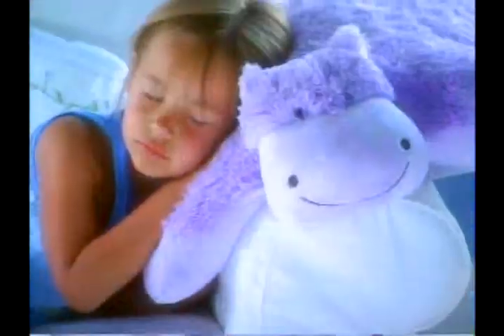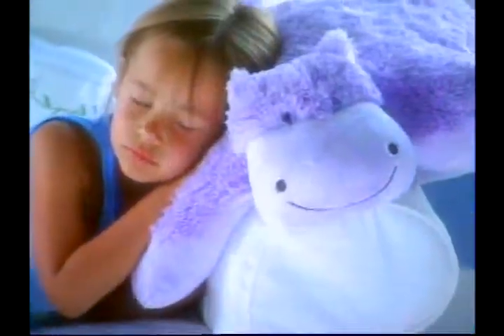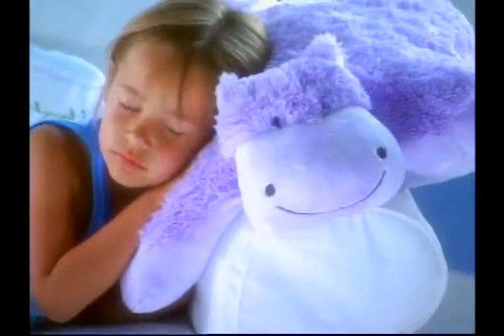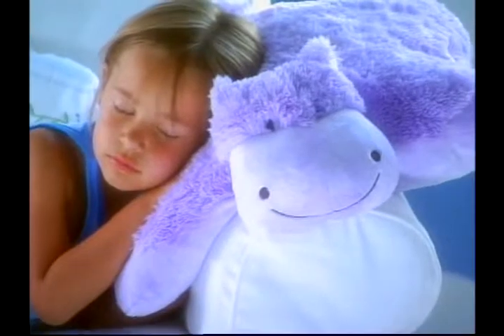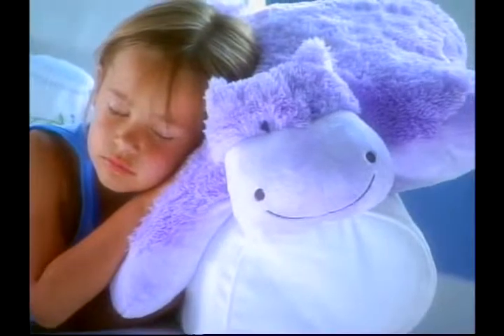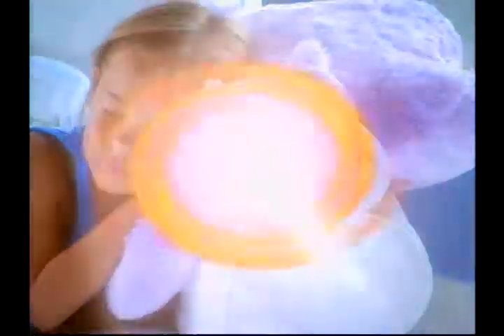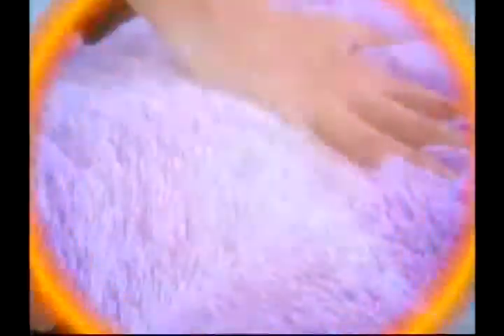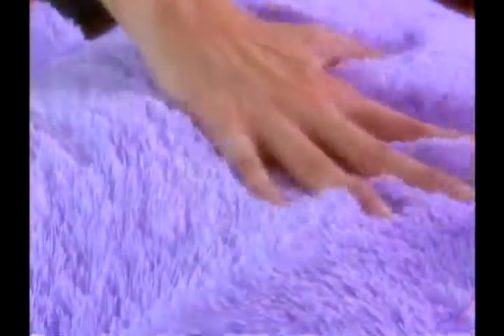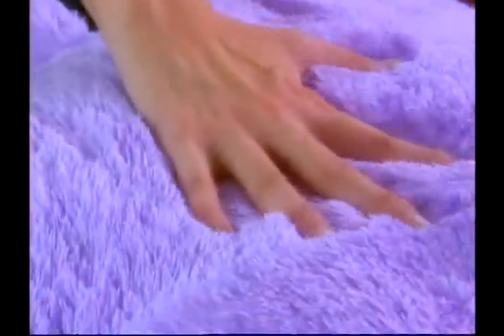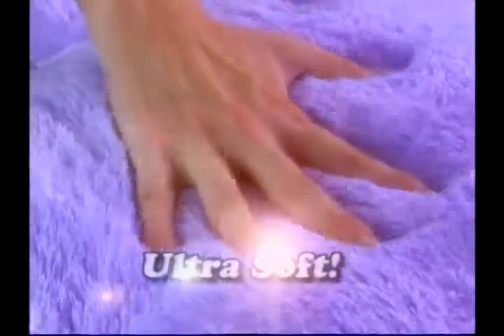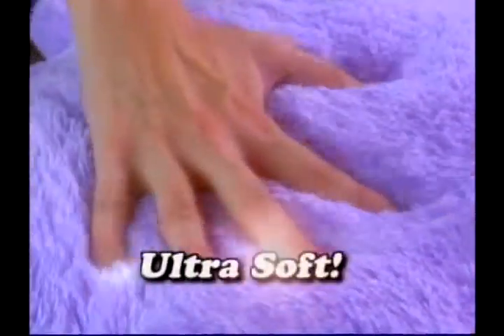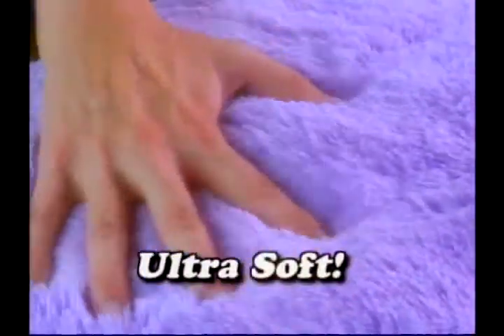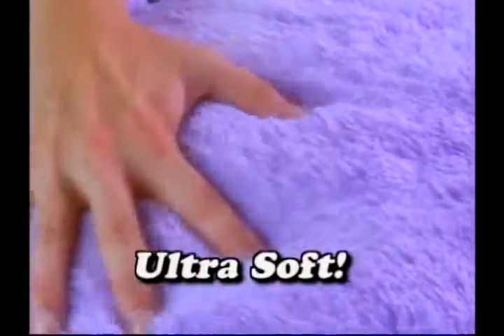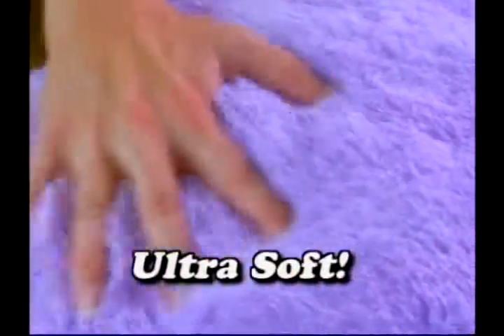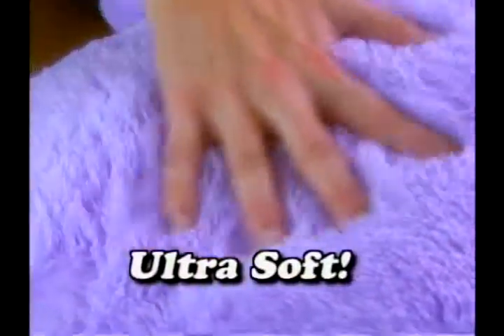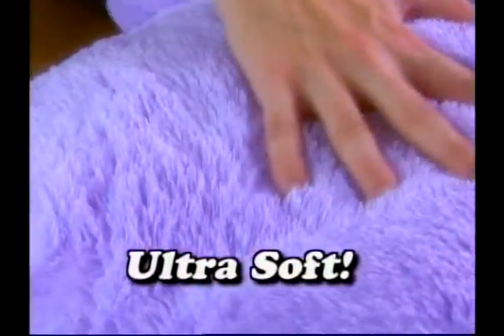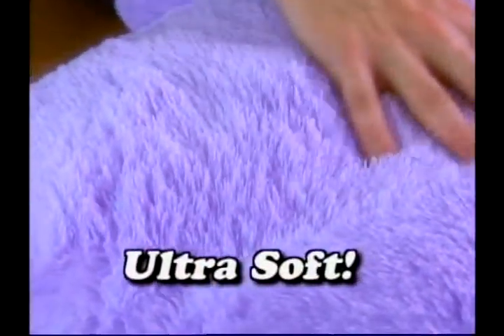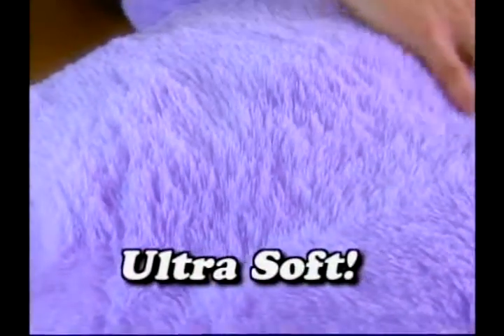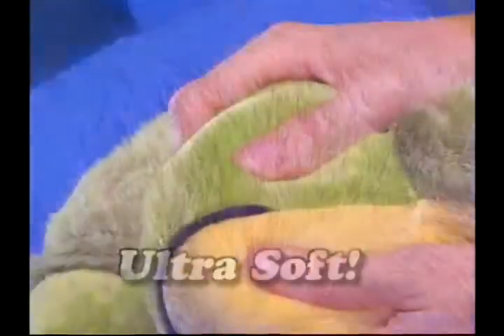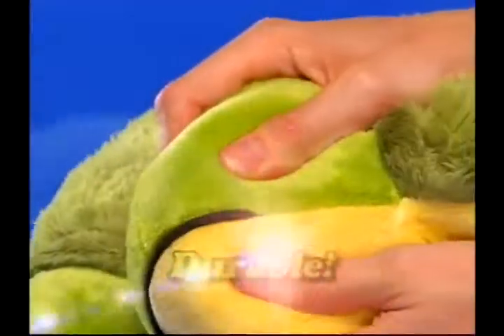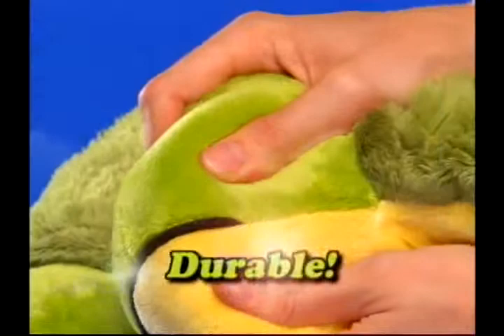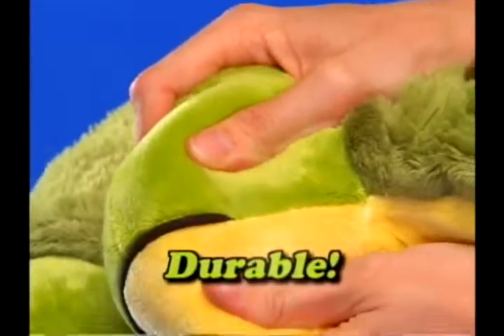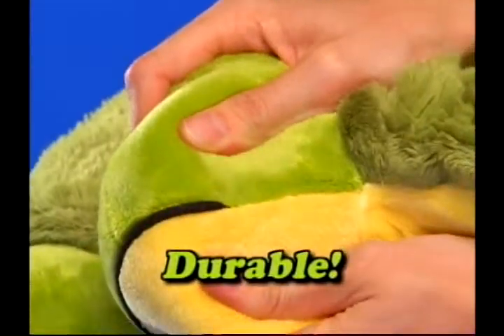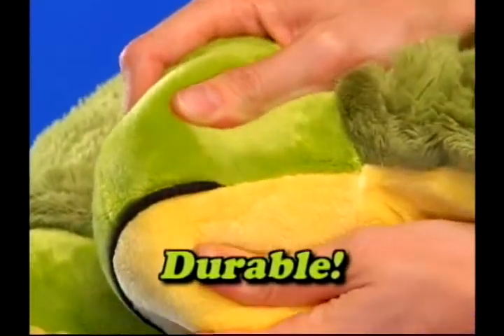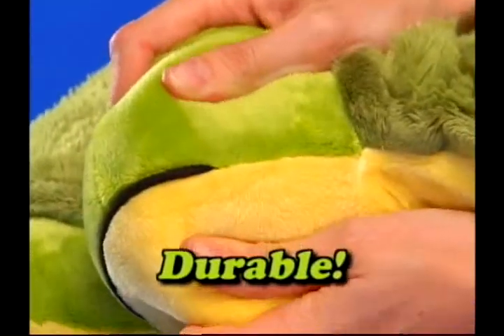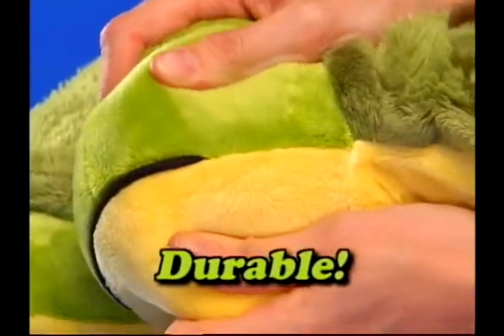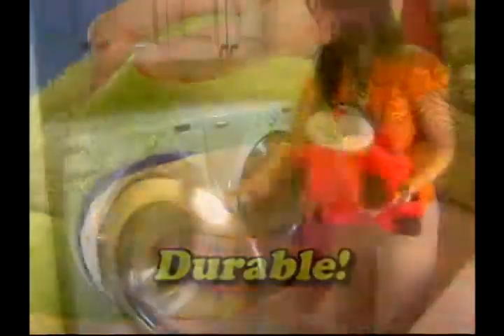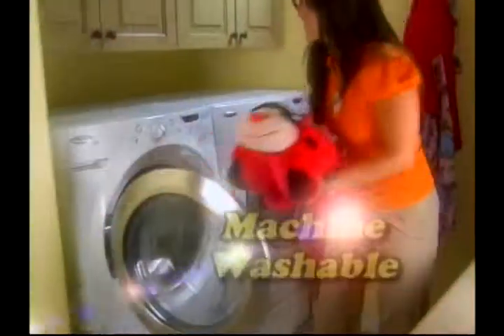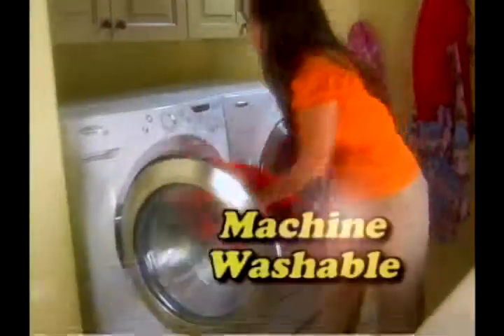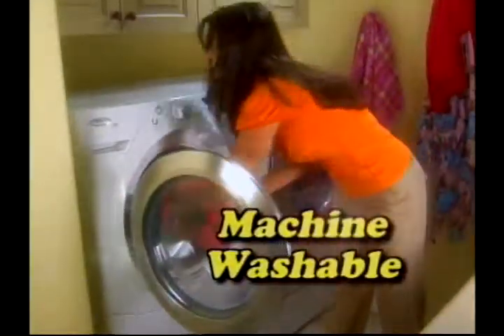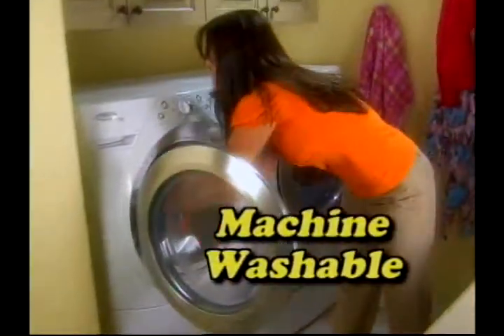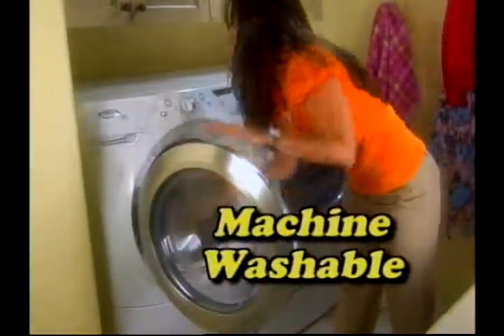It's a pet with a purpose. Every pillow pet is made of ultra-soft, high-quality chenille fabric. The heavy-duty stitching ensures years of enjoyment, and they're even machine washable.